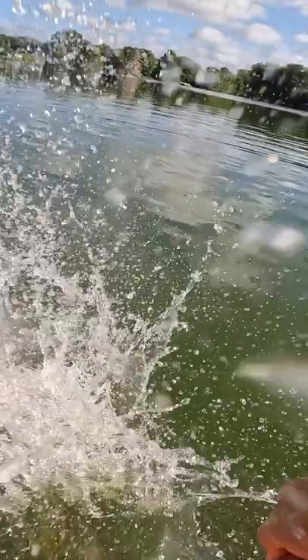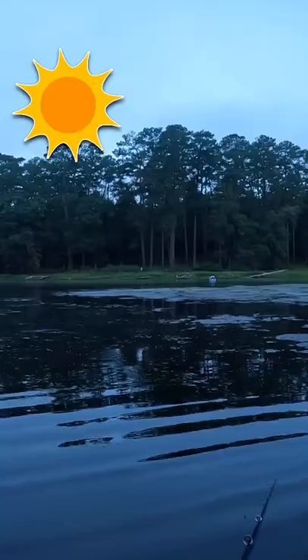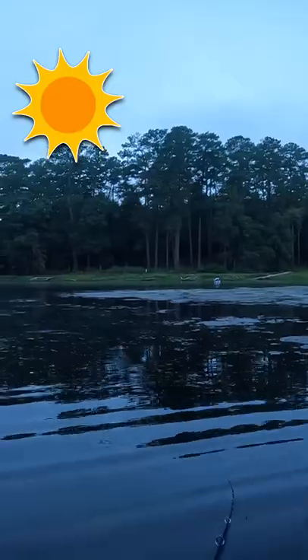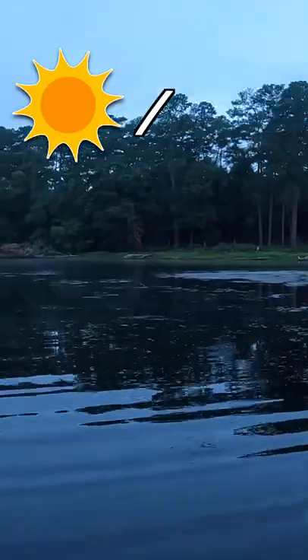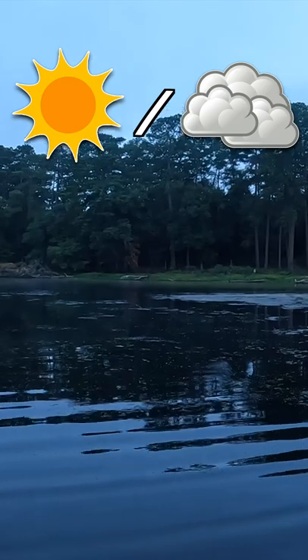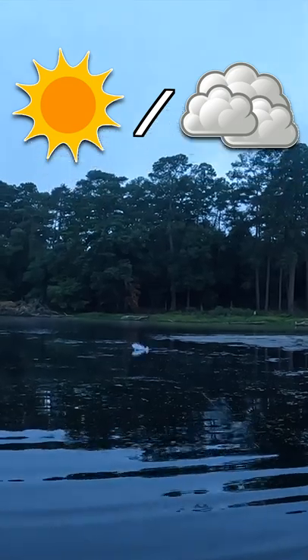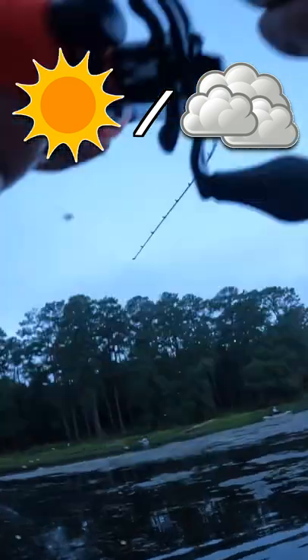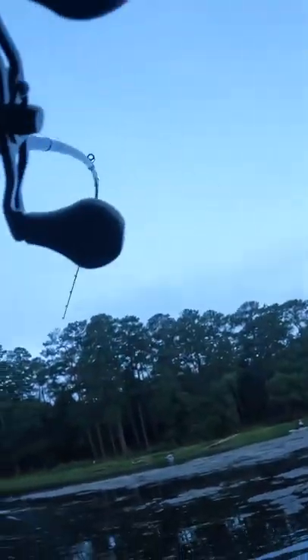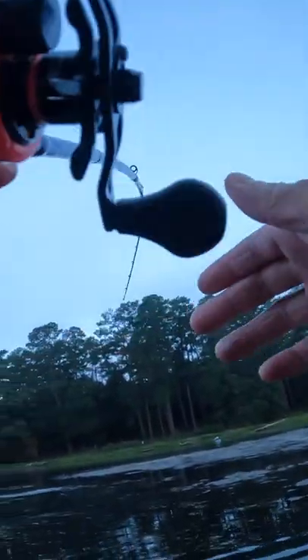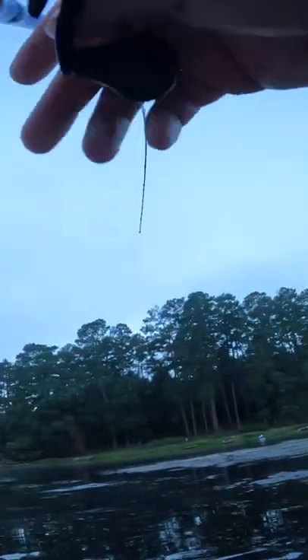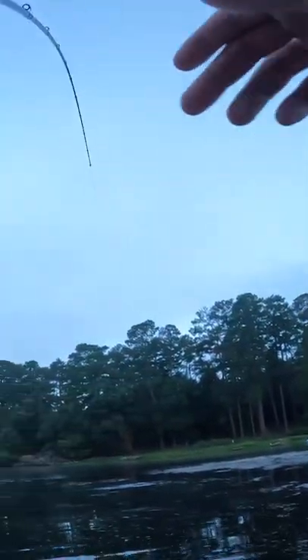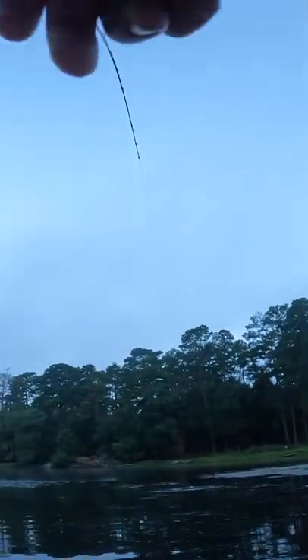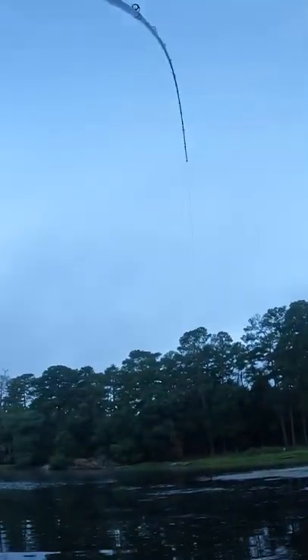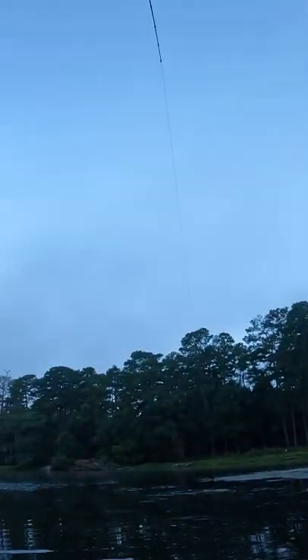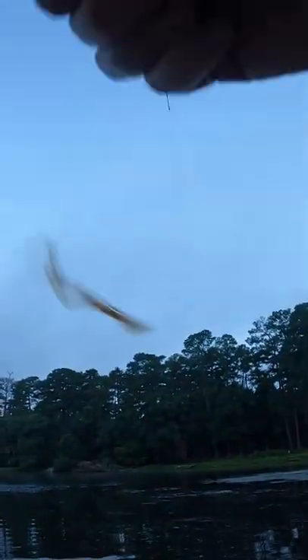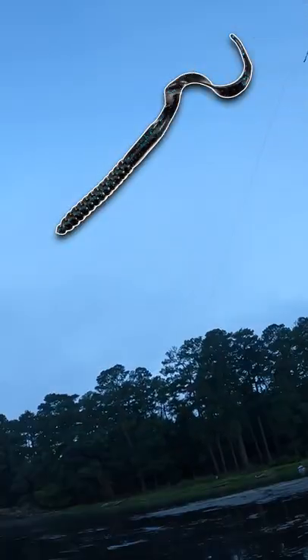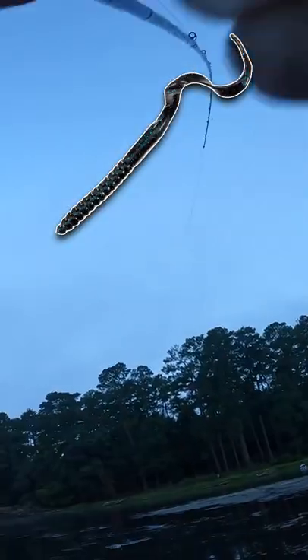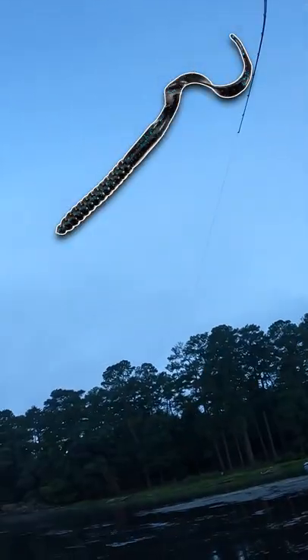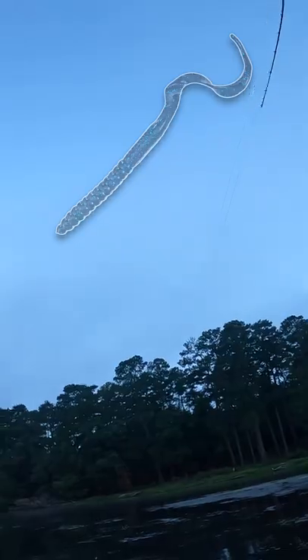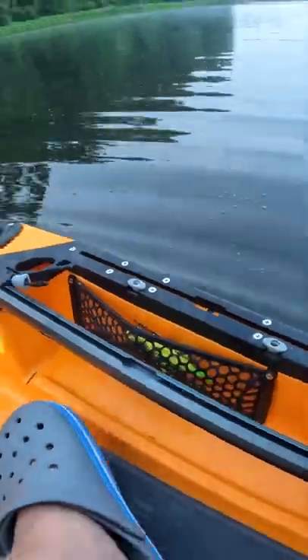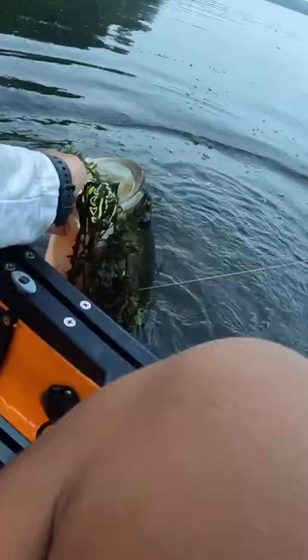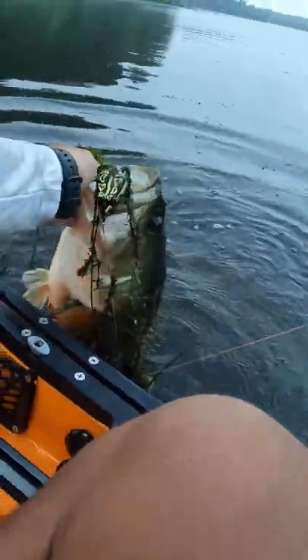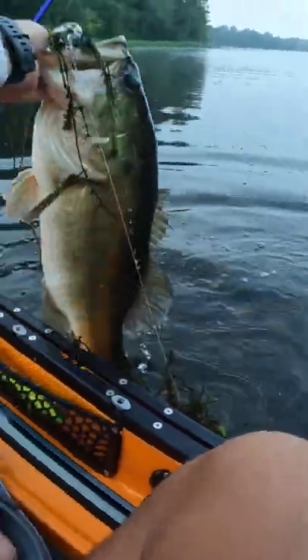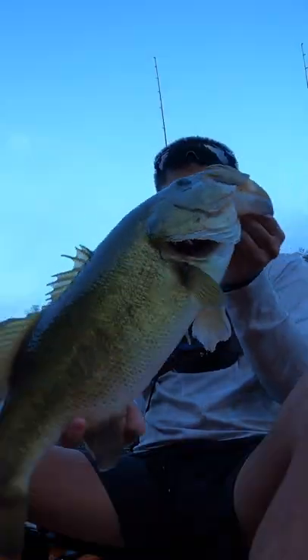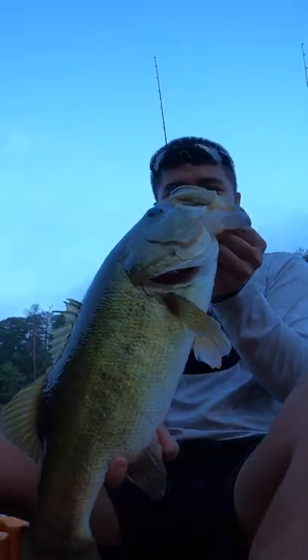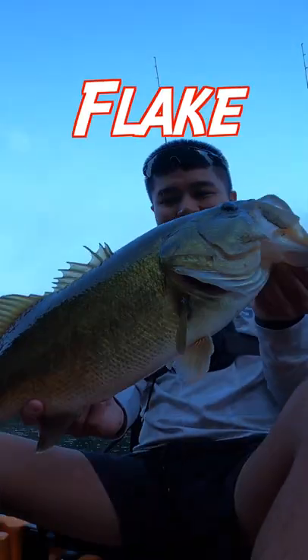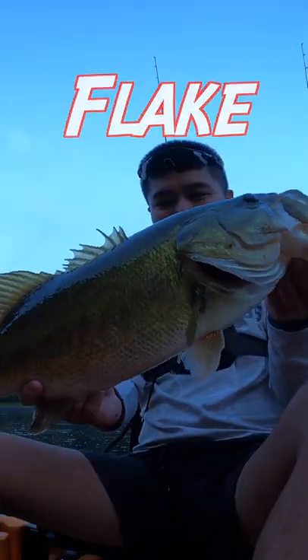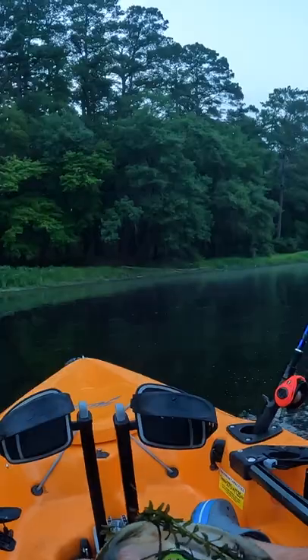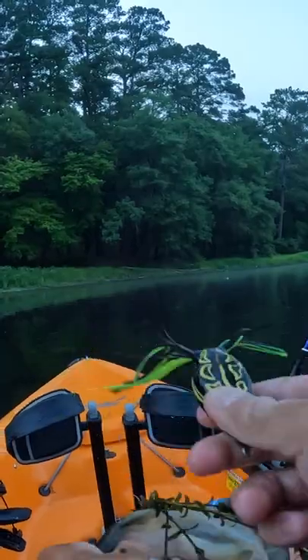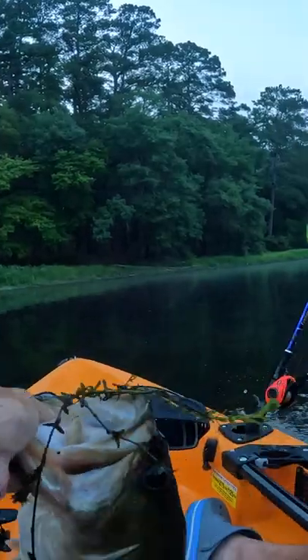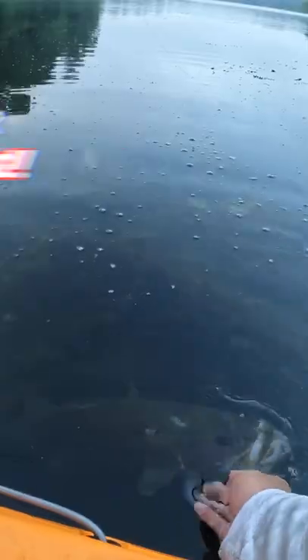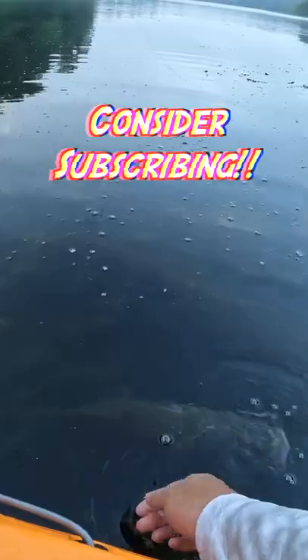As far as sunny or cloudy dirty water days, it's fairly the same — throw your darker colors like black and blue. The only minor difference on cloudy days is to have a bit more flake on your darker colors so it stands out more.